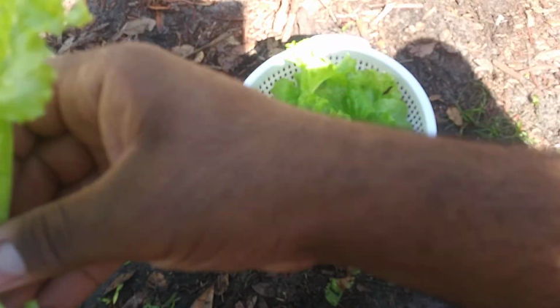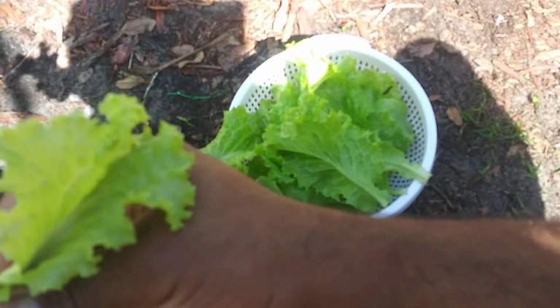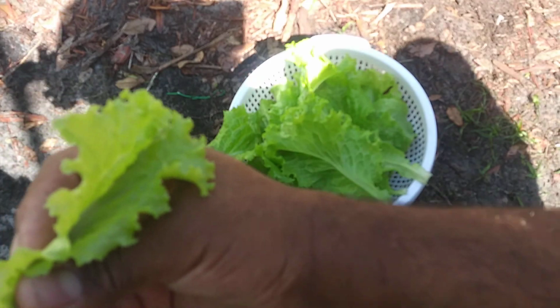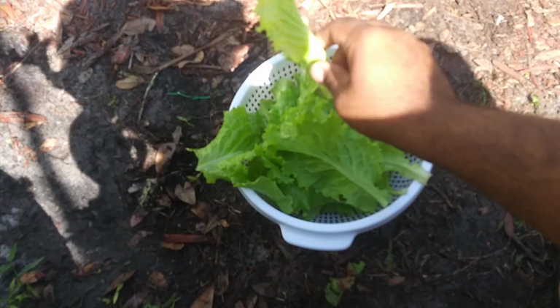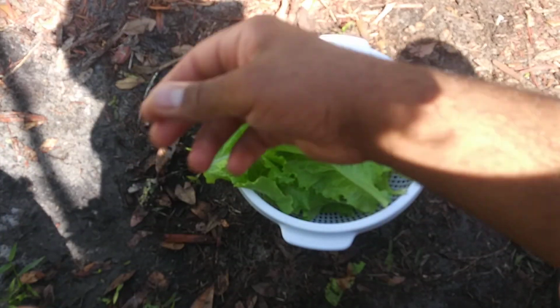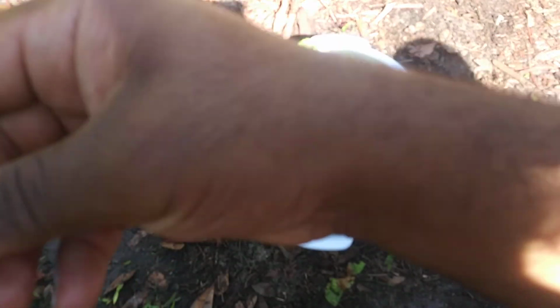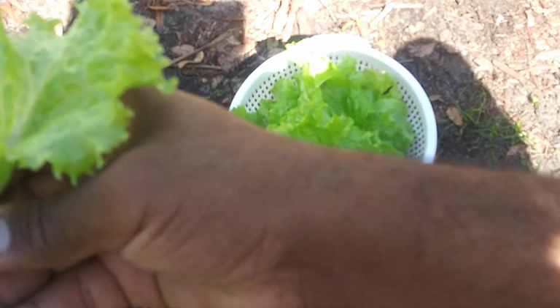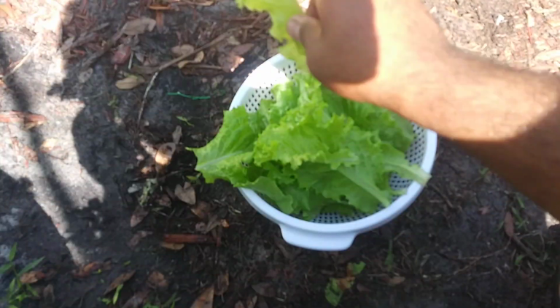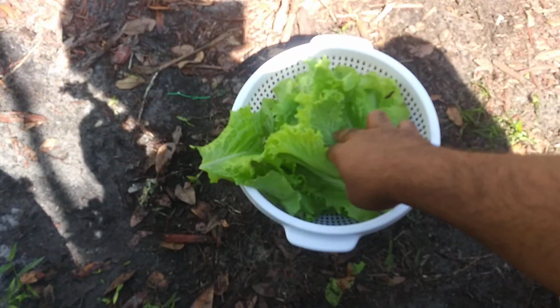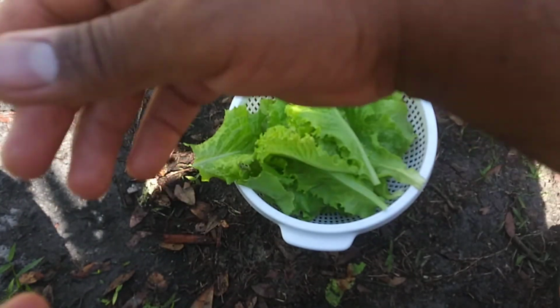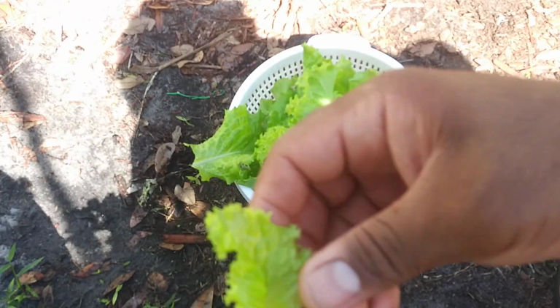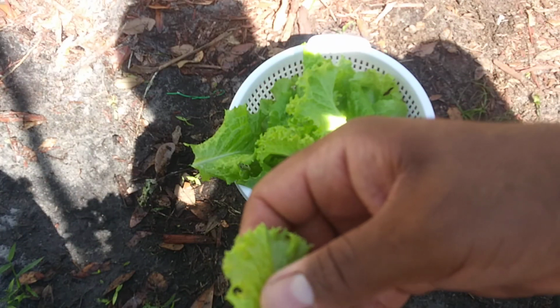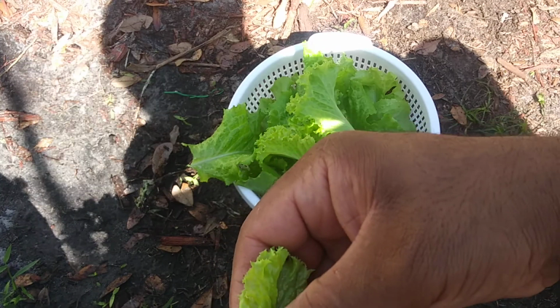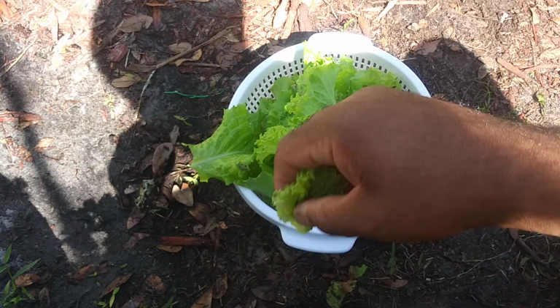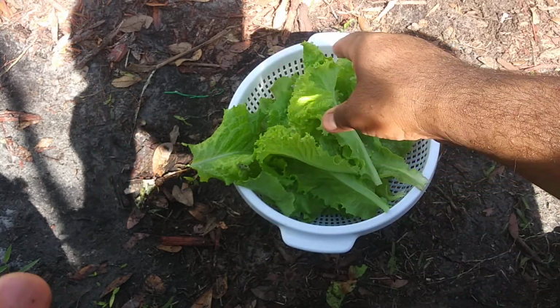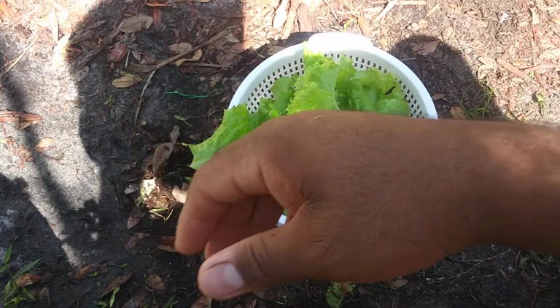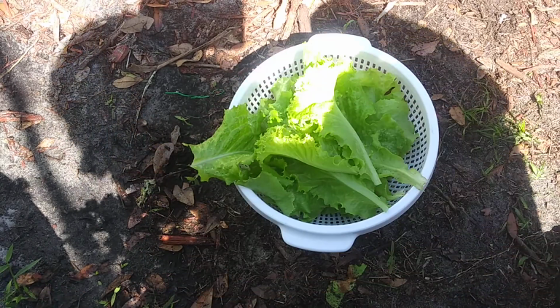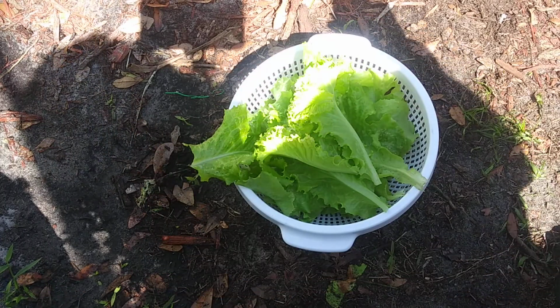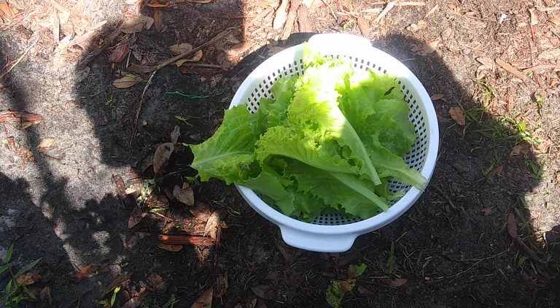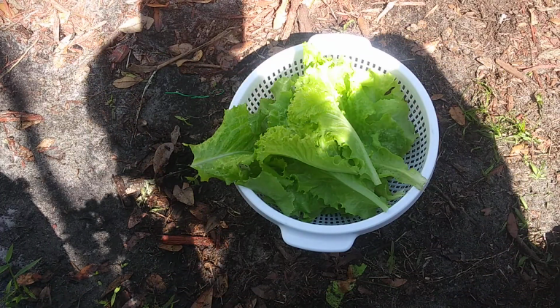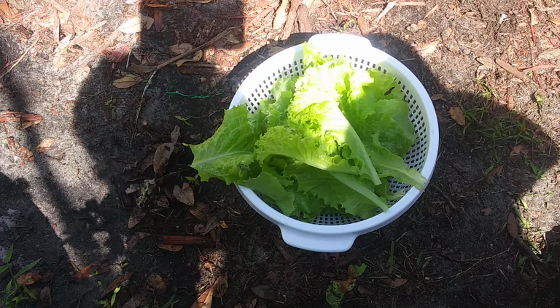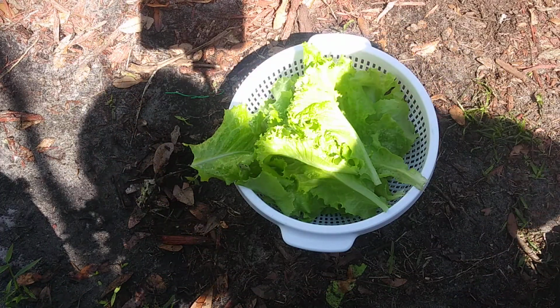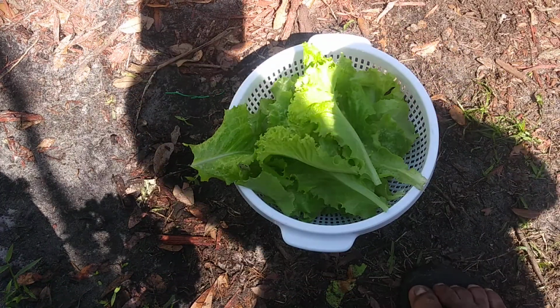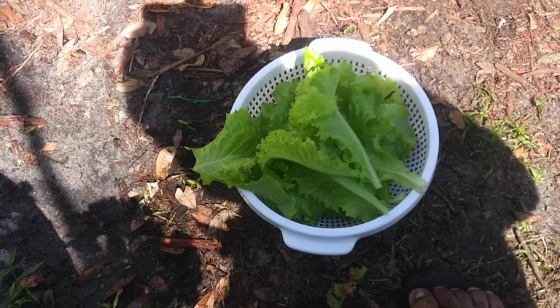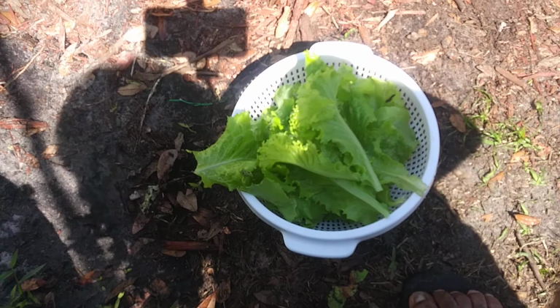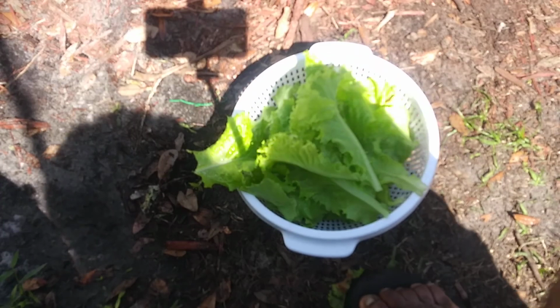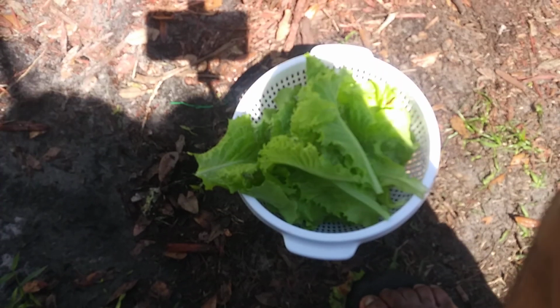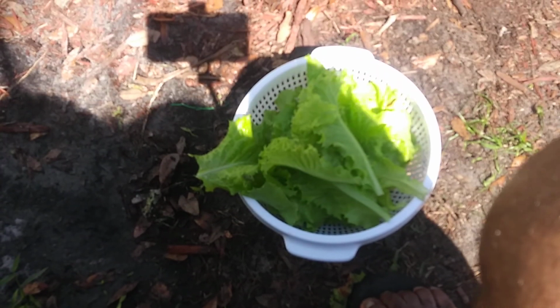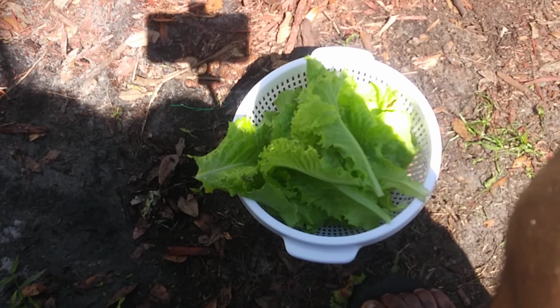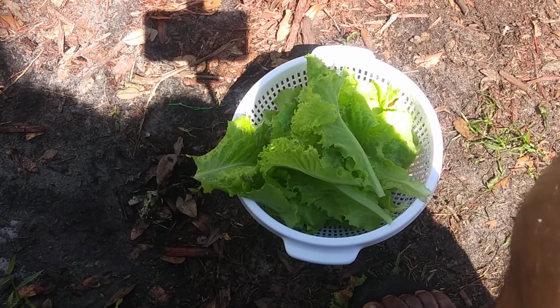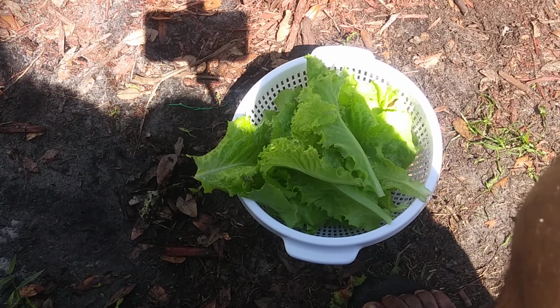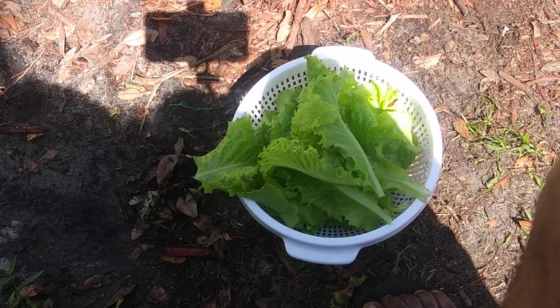Obviously not for just one serving — honestly, even a few leaves chopped up together and you're good to go. You don't need so much, but that is actually a lot — way too much lettuce.